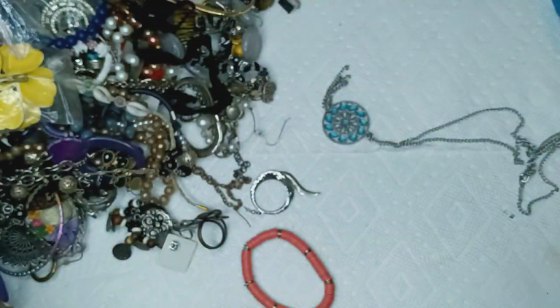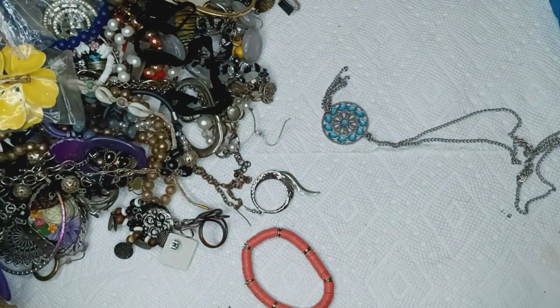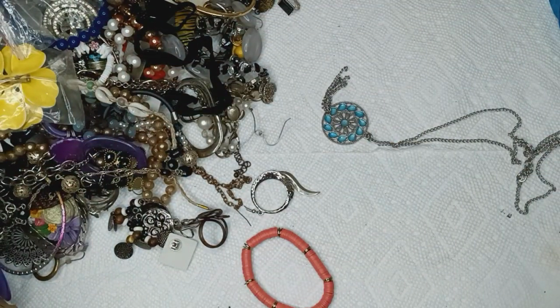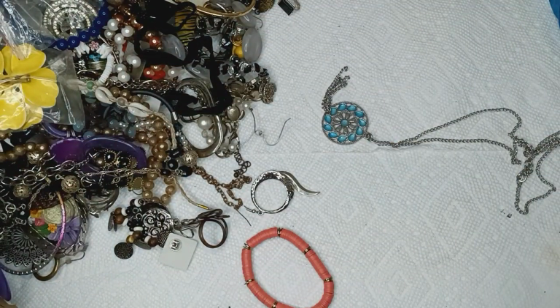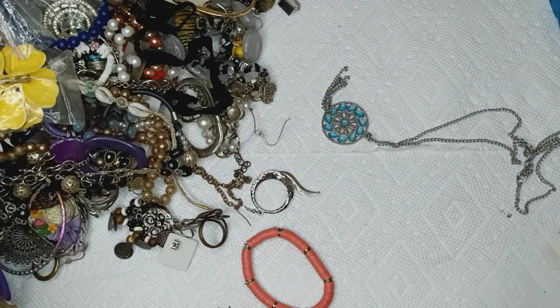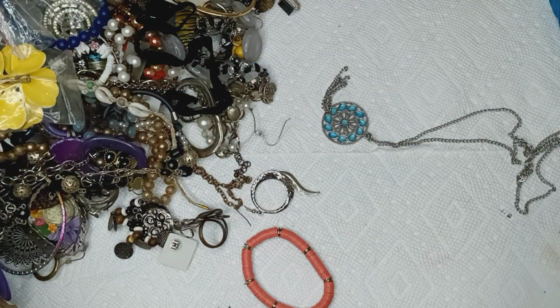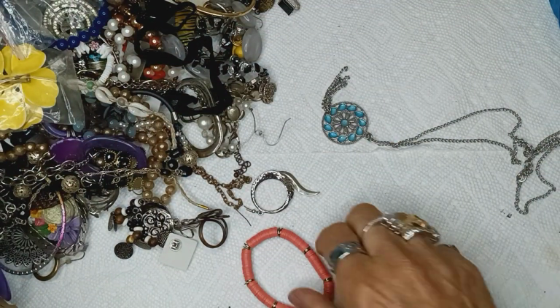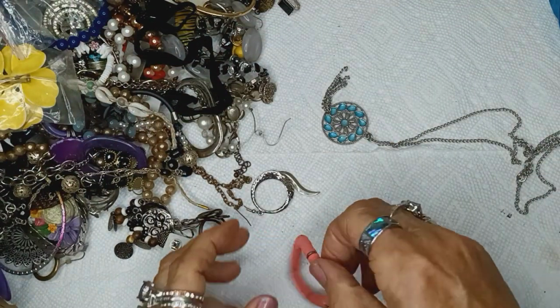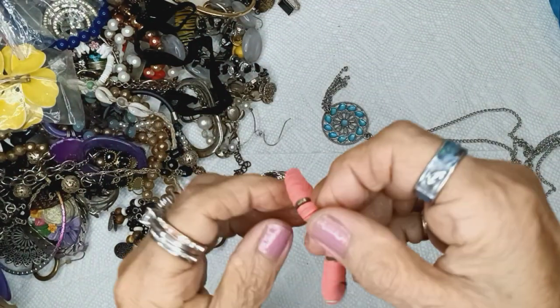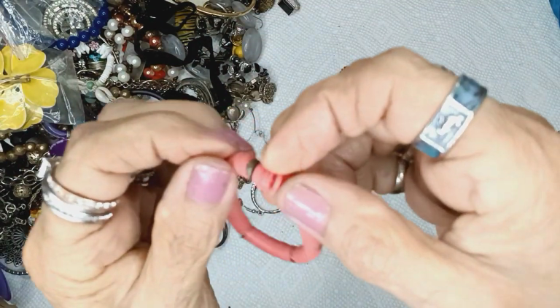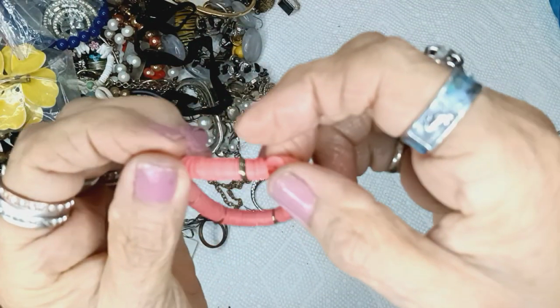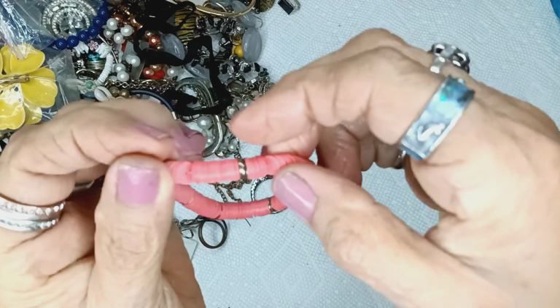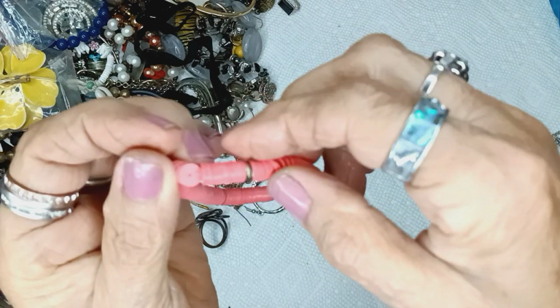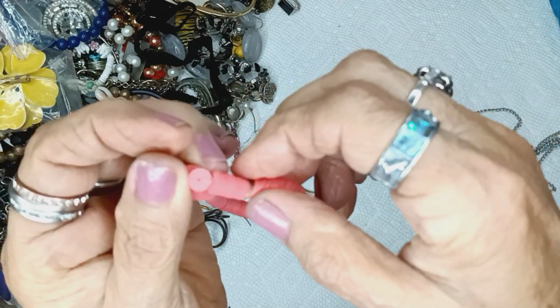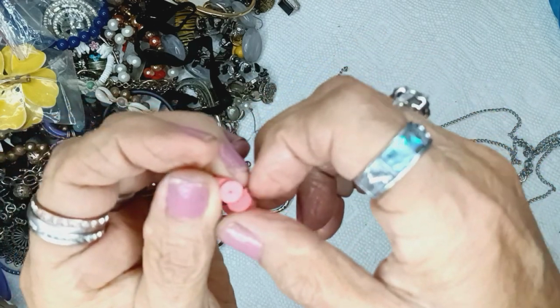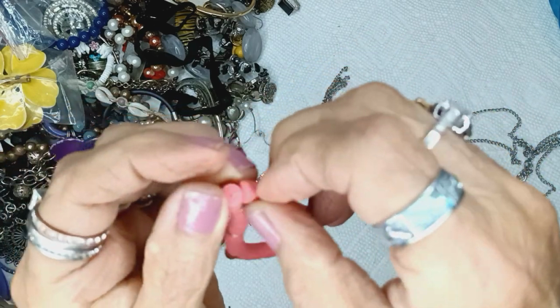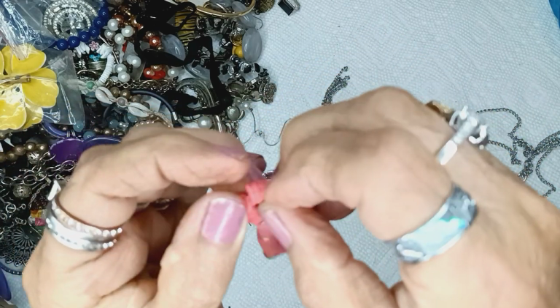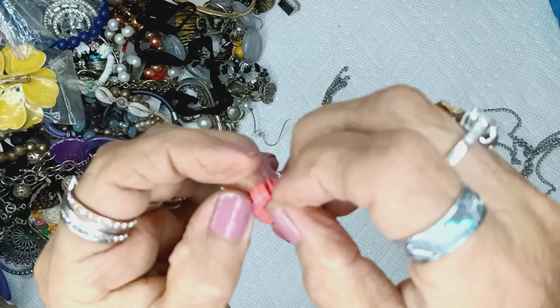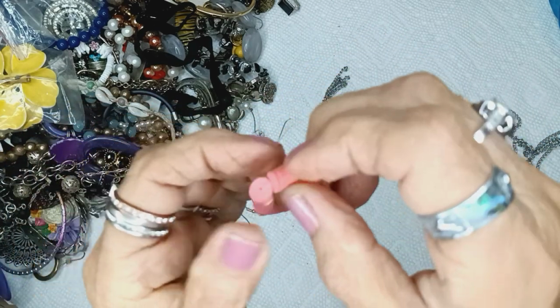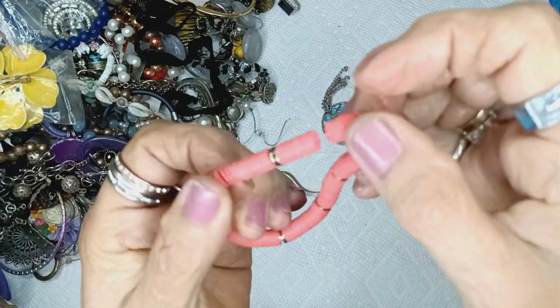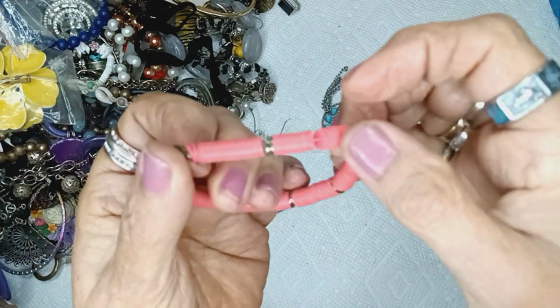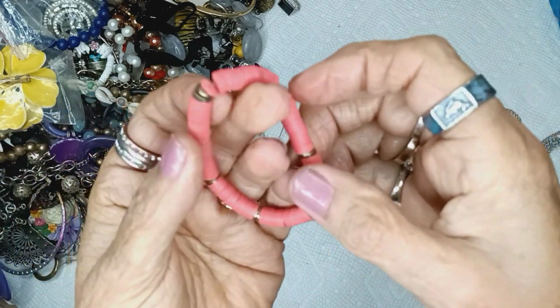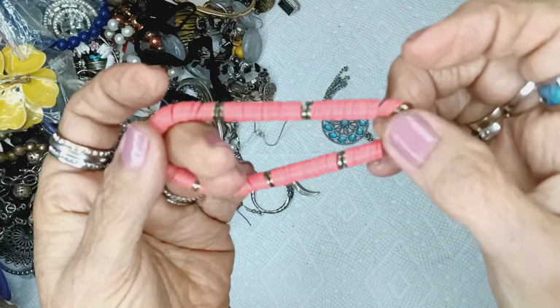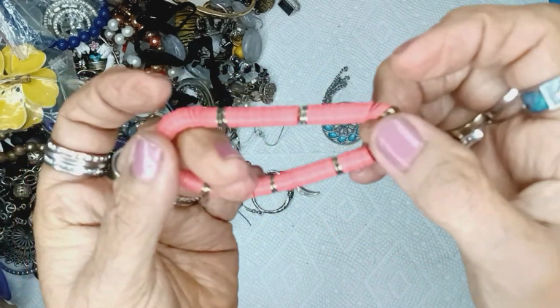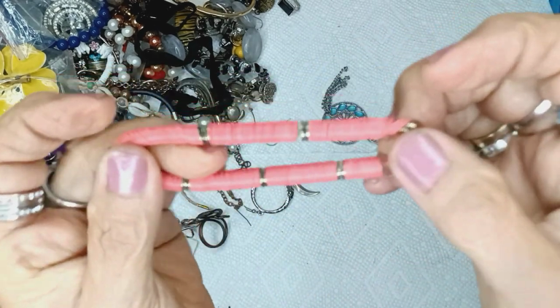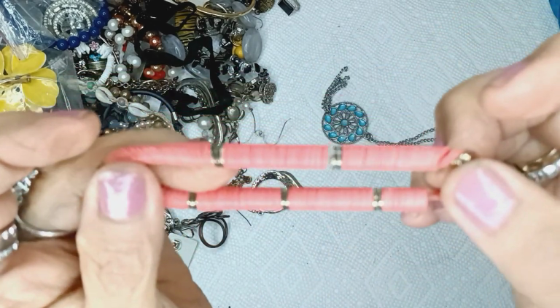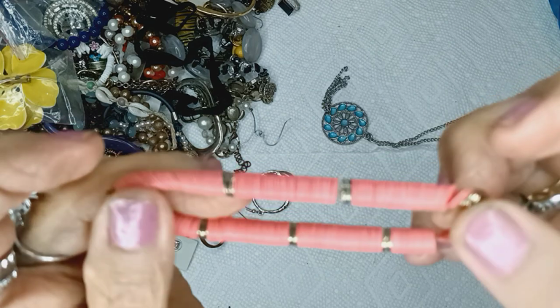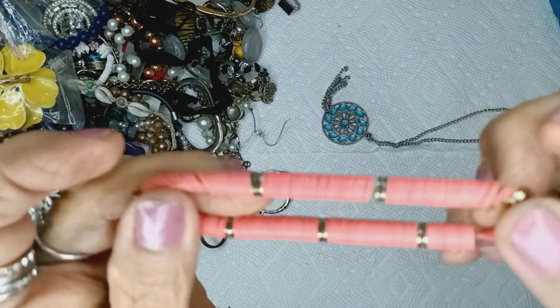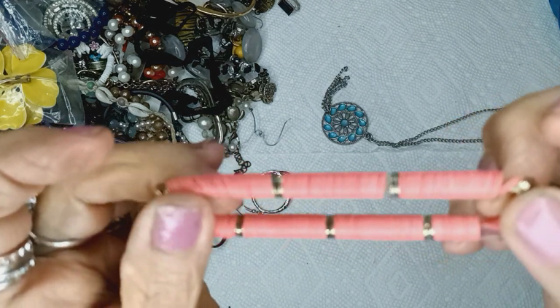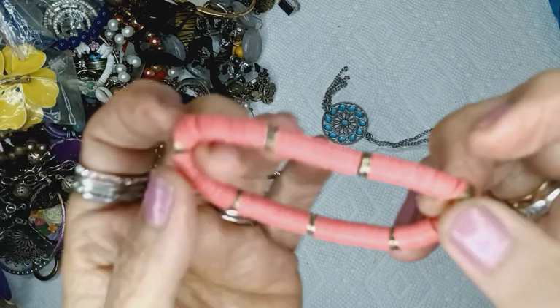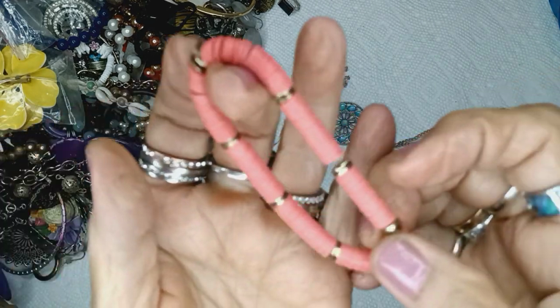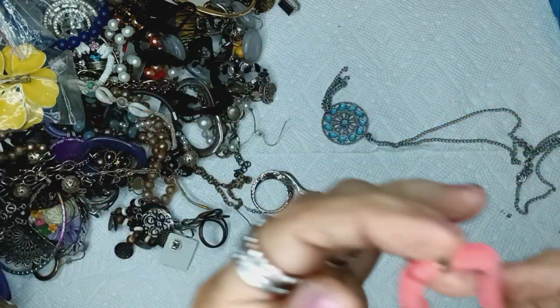And these are acrylic little stretchy things — there's a bazillion of them in here for a dollar.